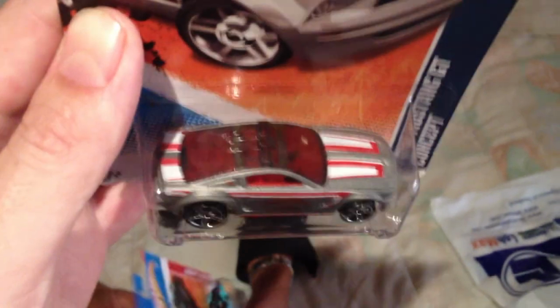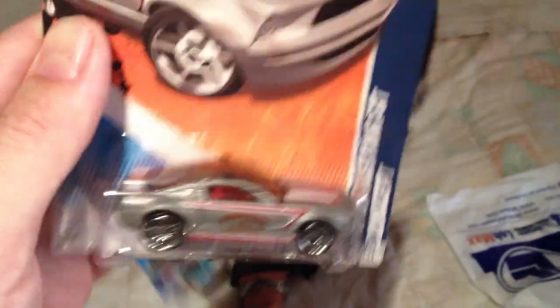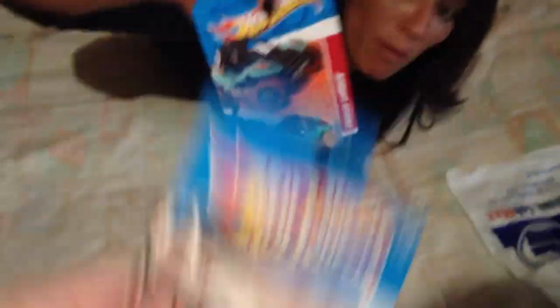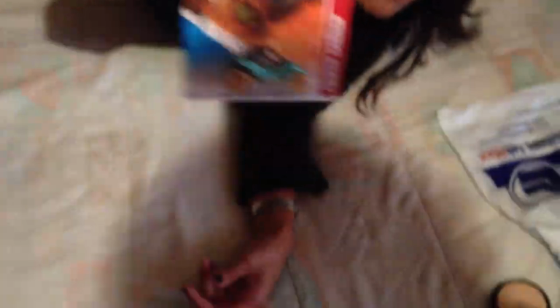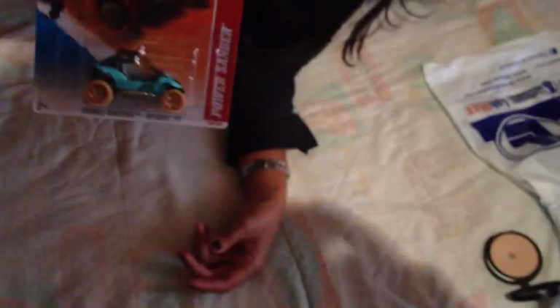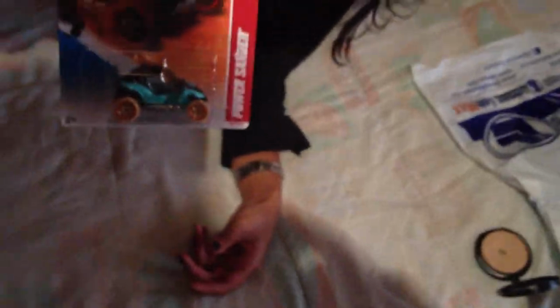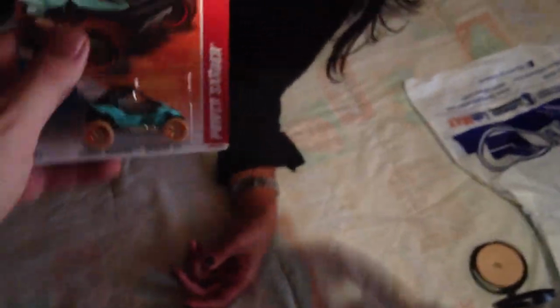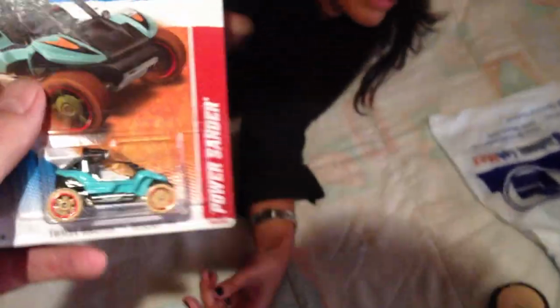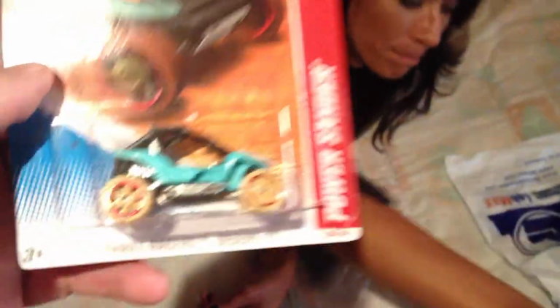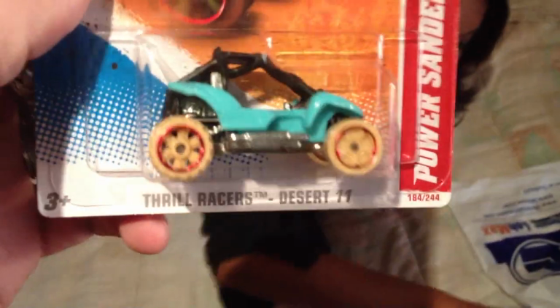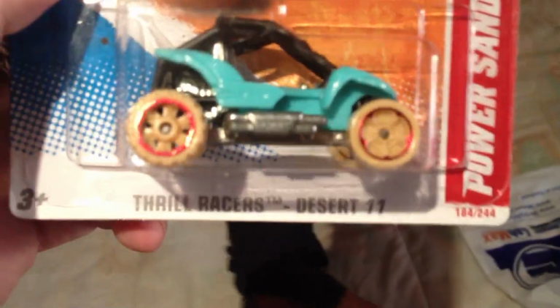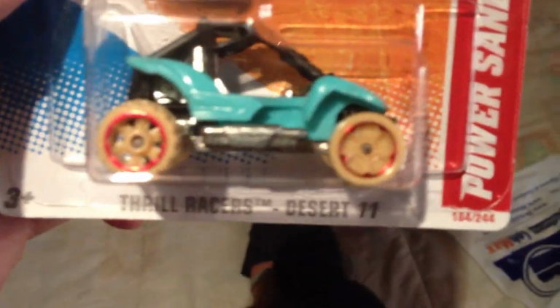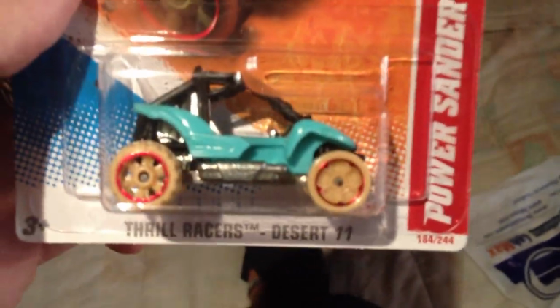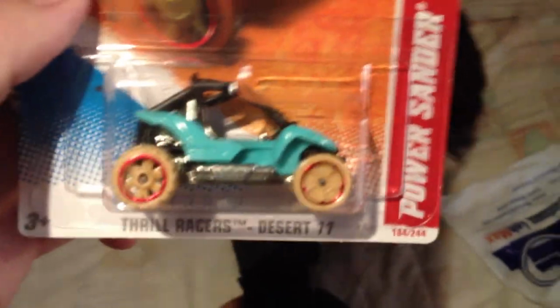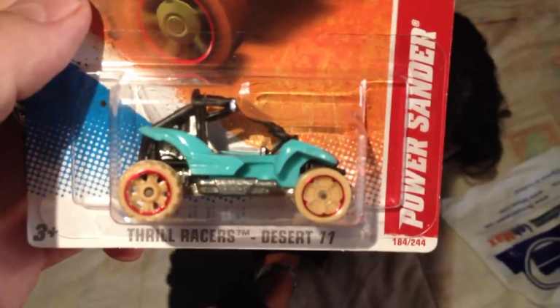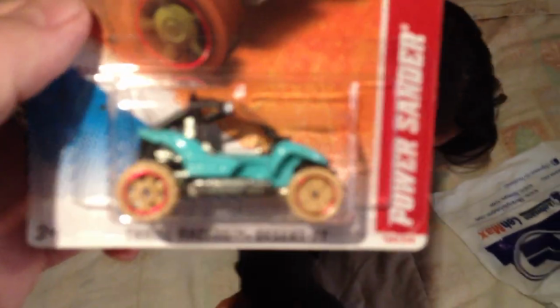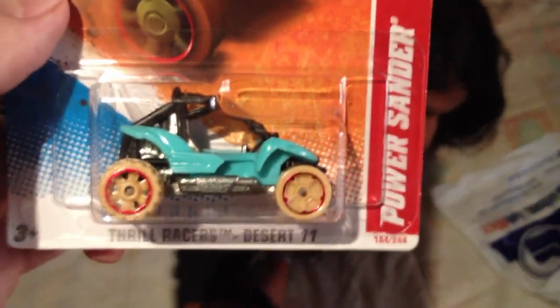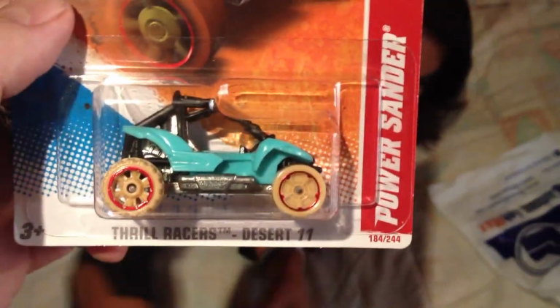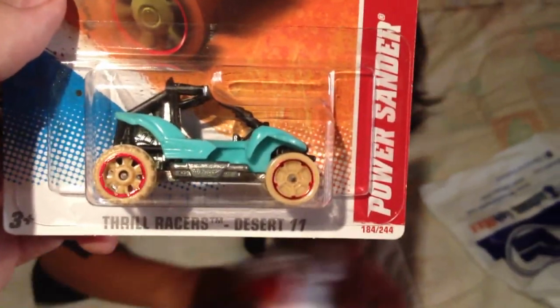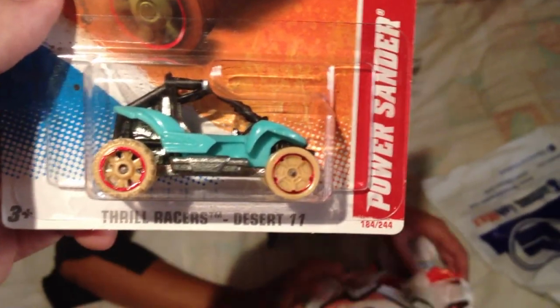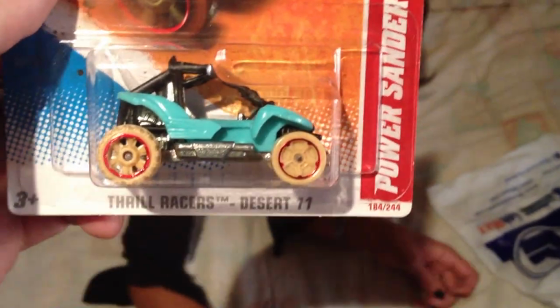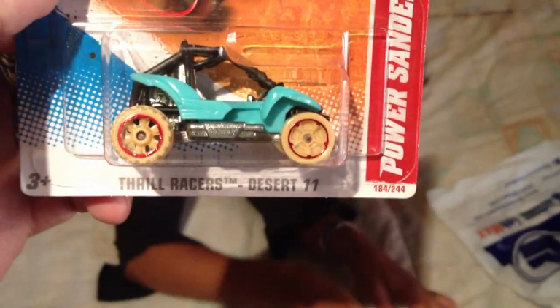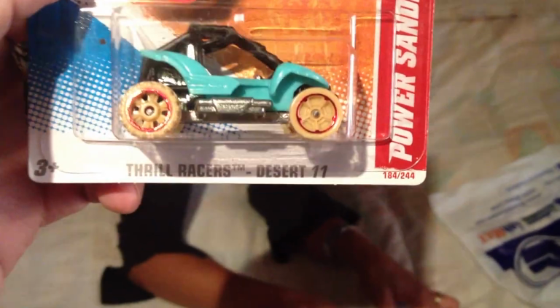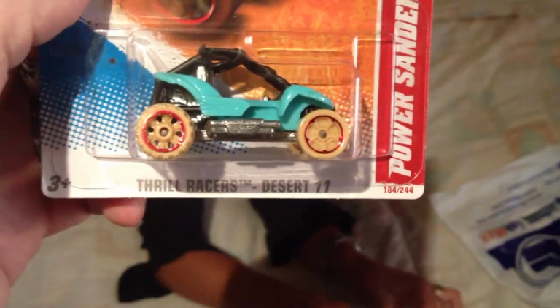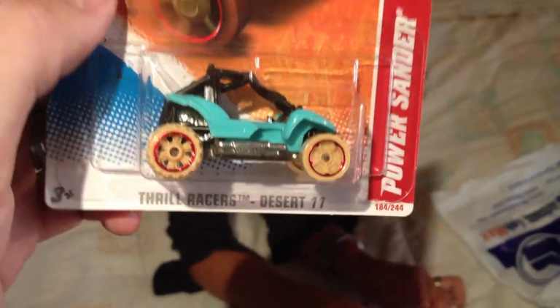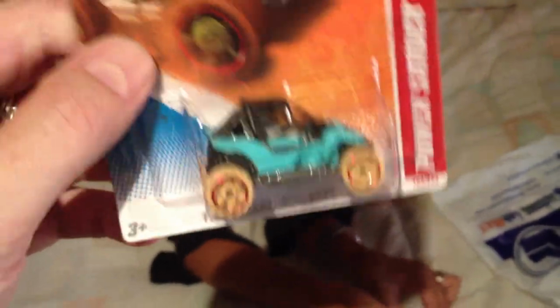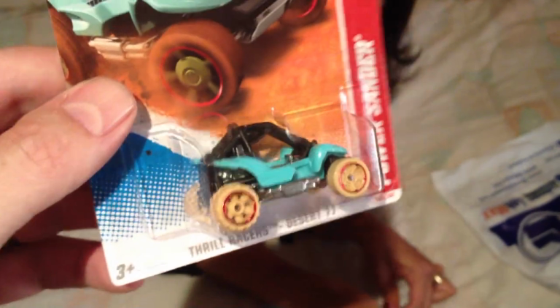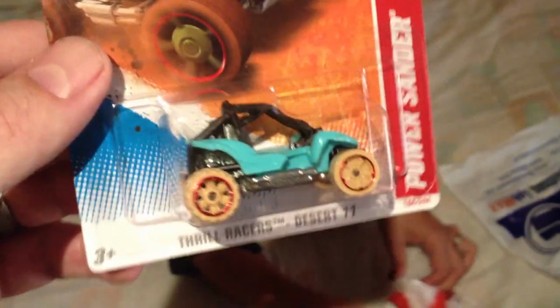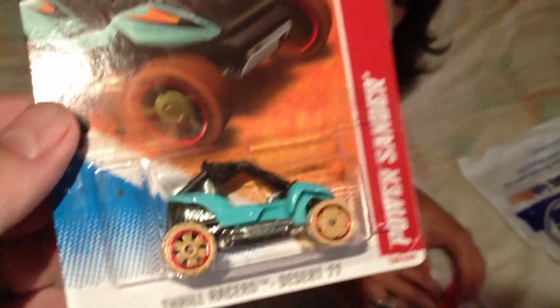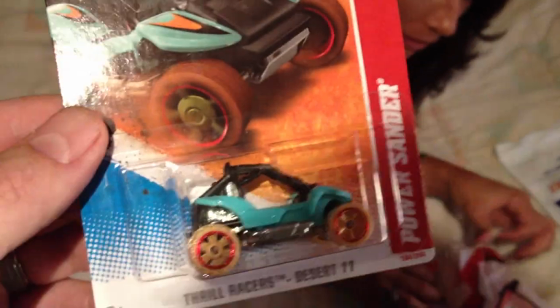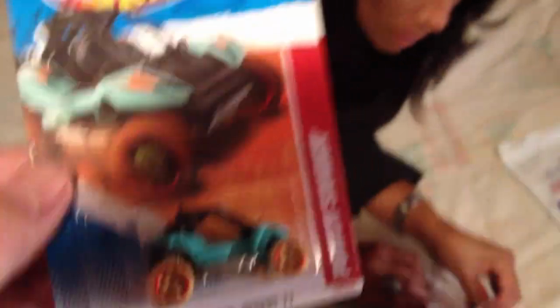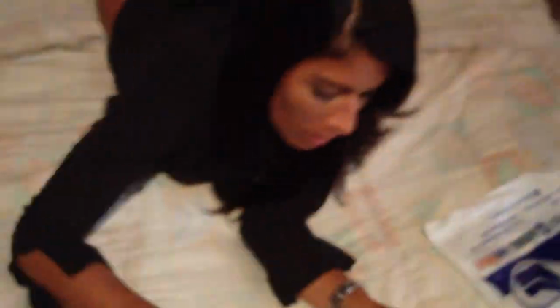And this one you didn't want to get at all. No, I don't like this casting, I do not like it at all. You liked it, made me buy it. The power sander — not something that I'm really interested in.